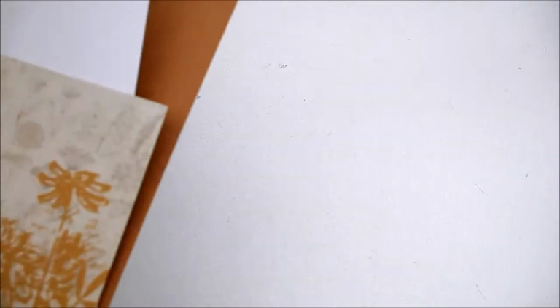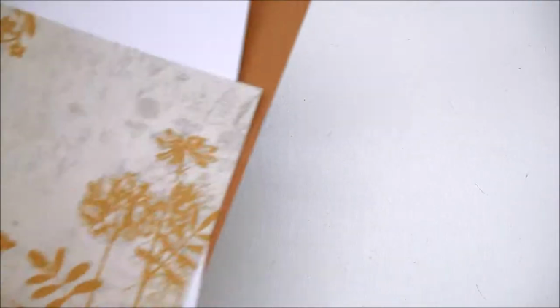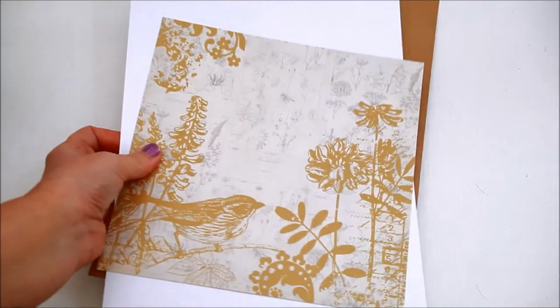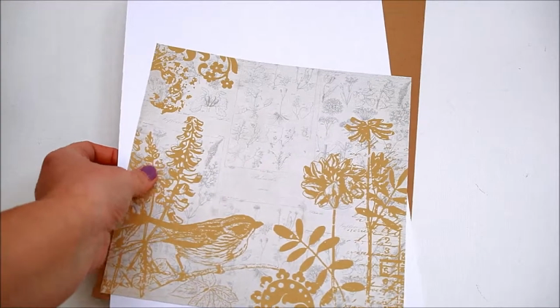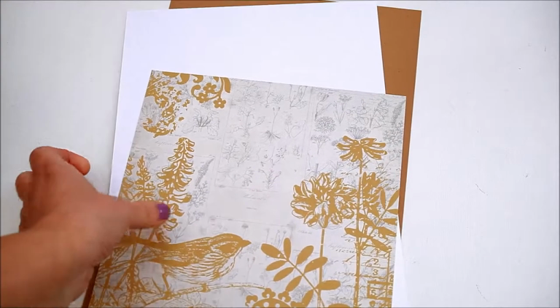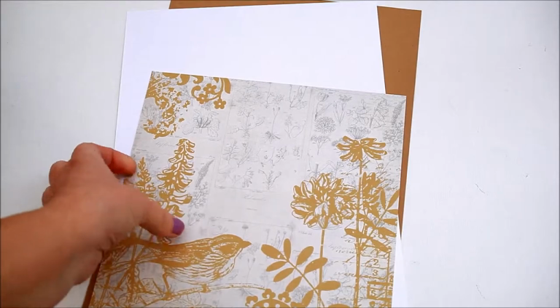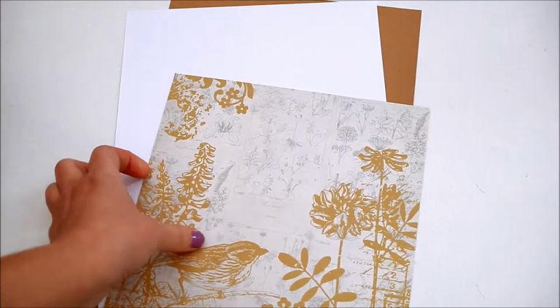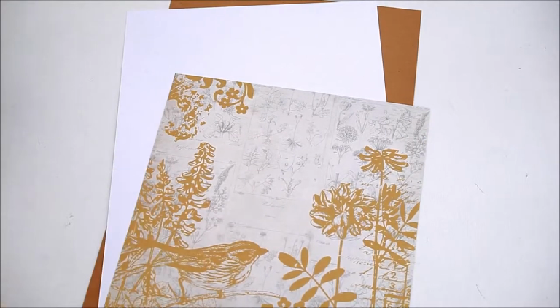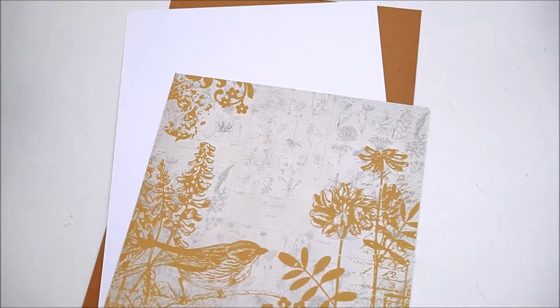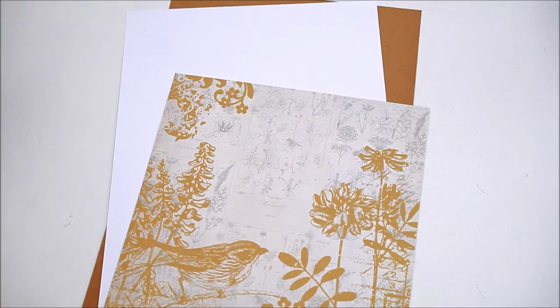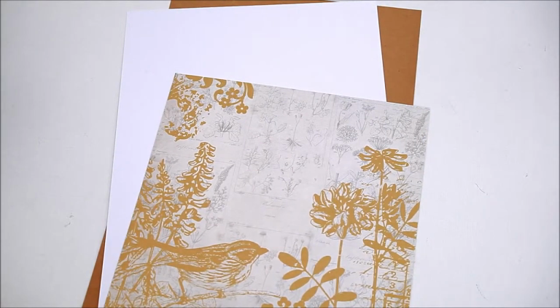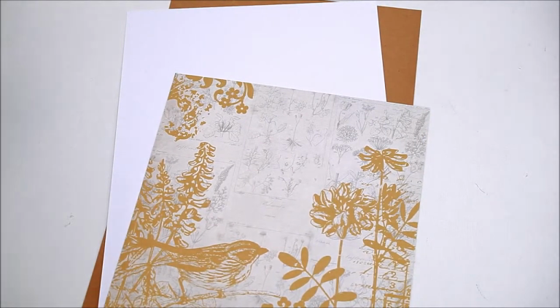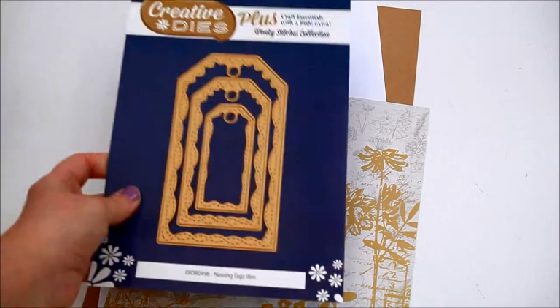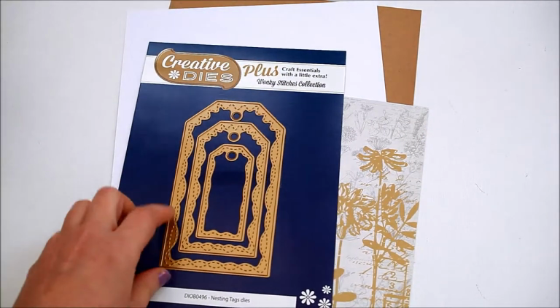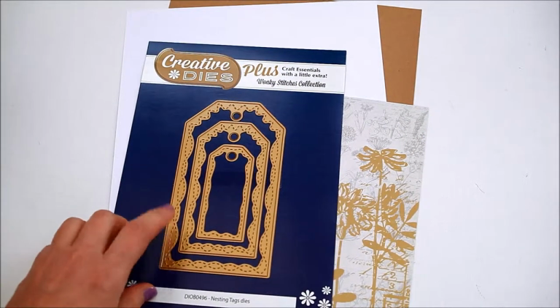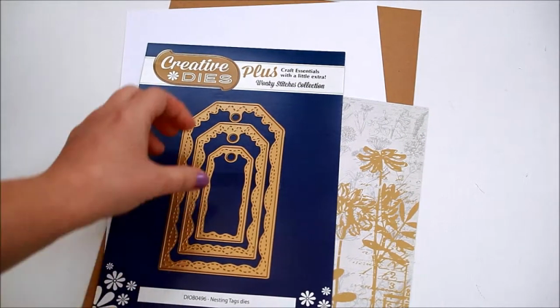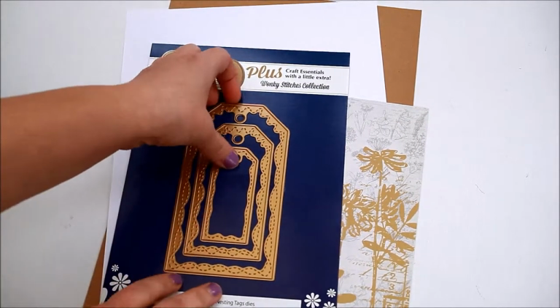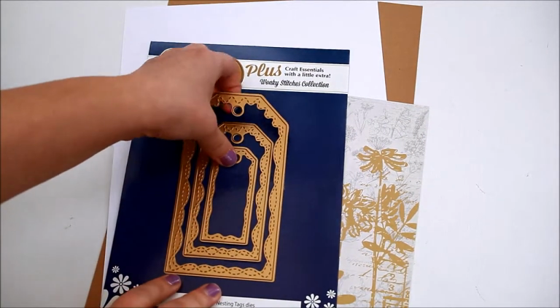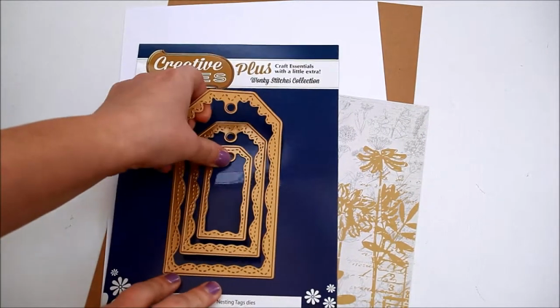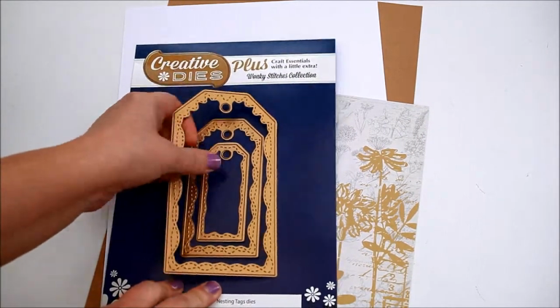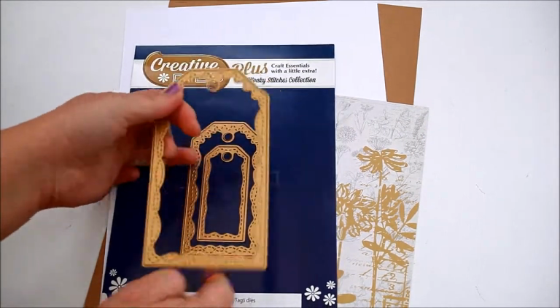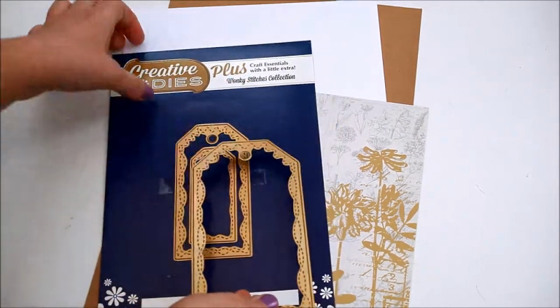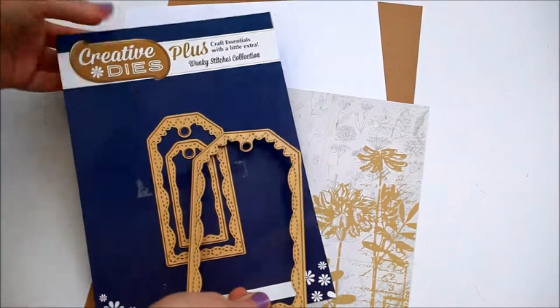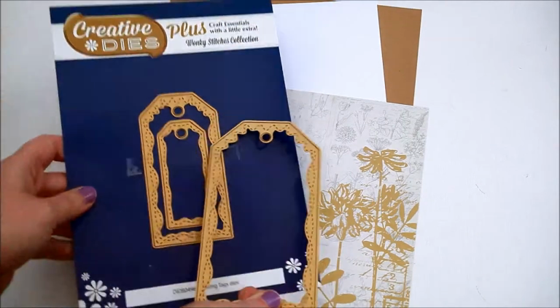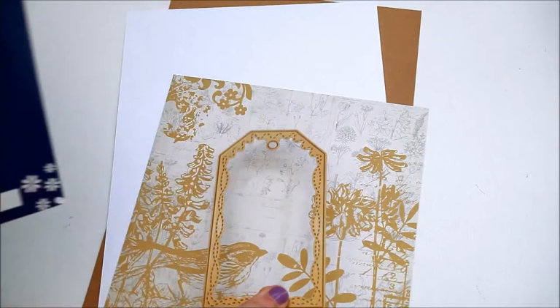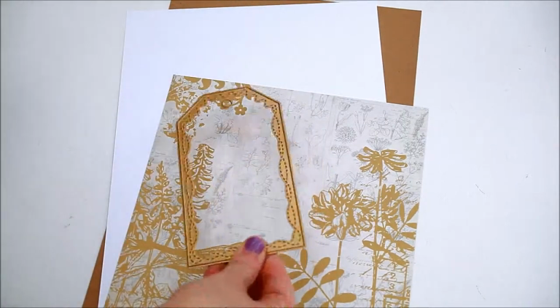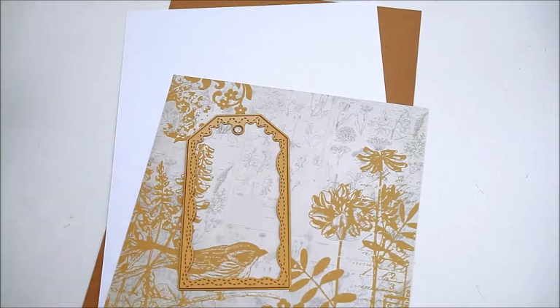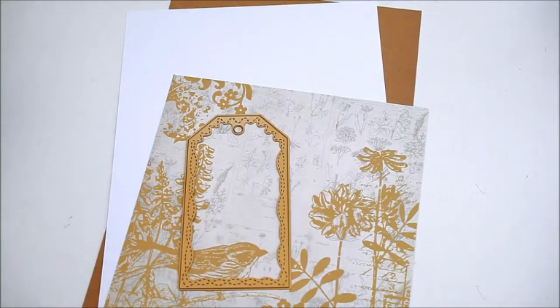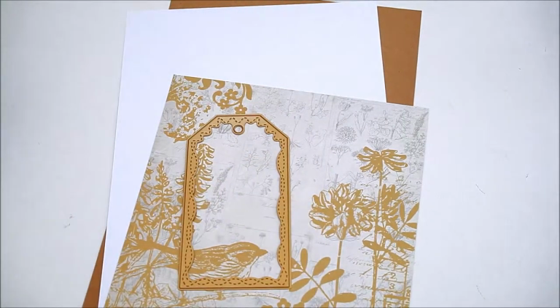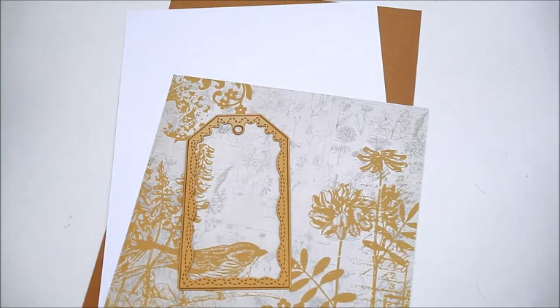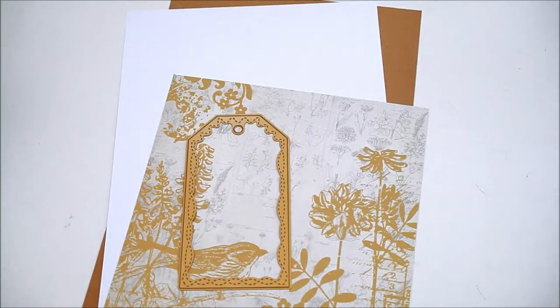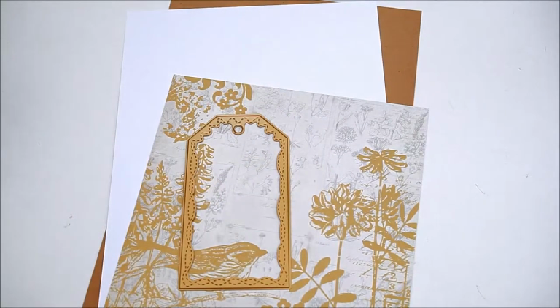For my tag I used craft cardstock, white cardstock and patterned paper. And for creating the shape I used the Creative Dice Plus nesting tag dies.